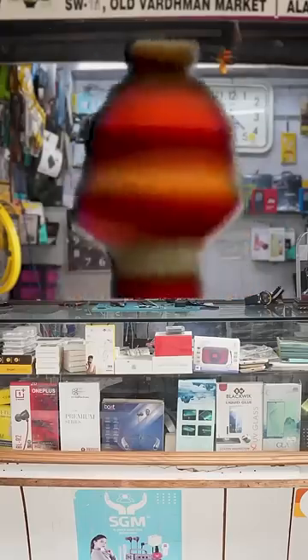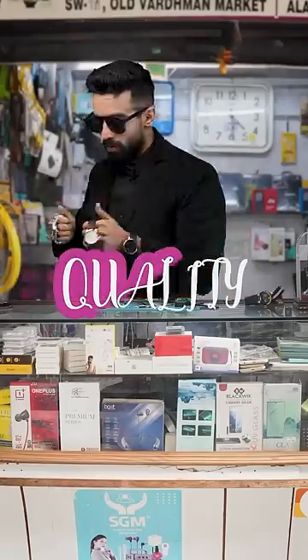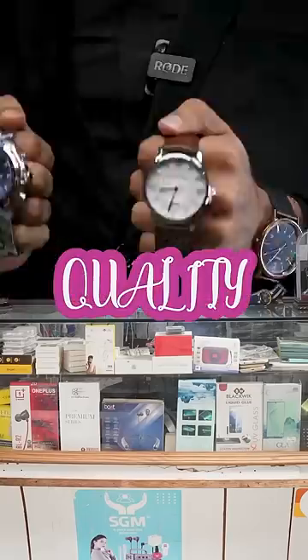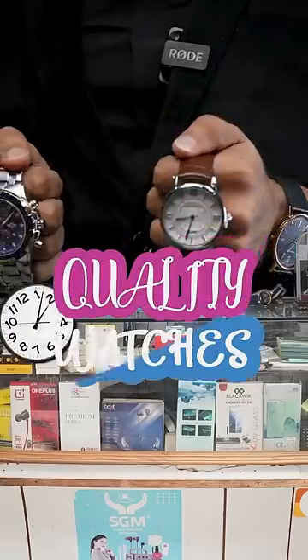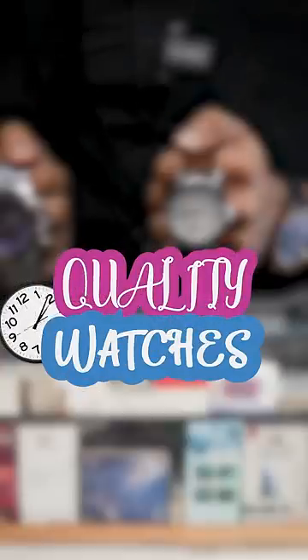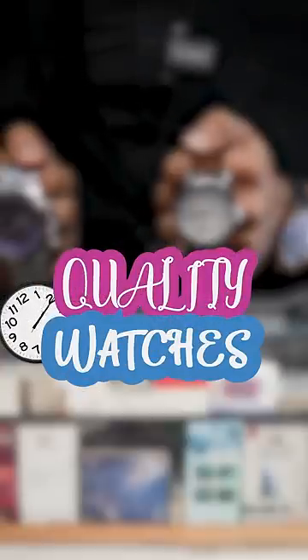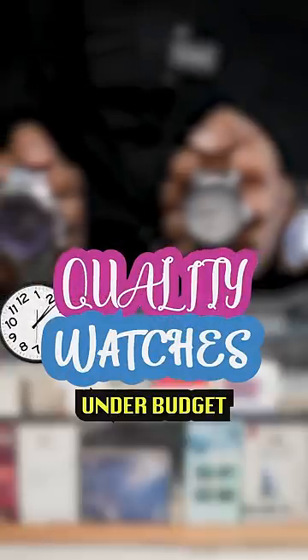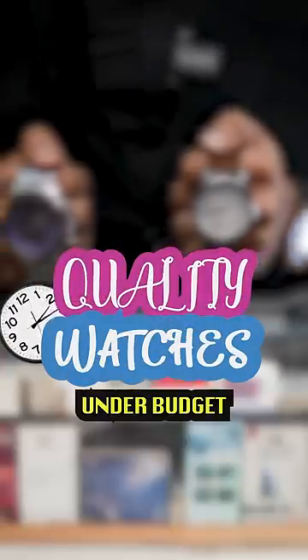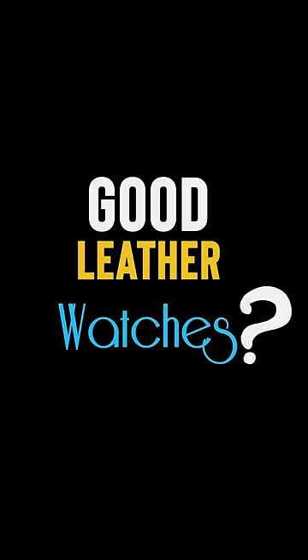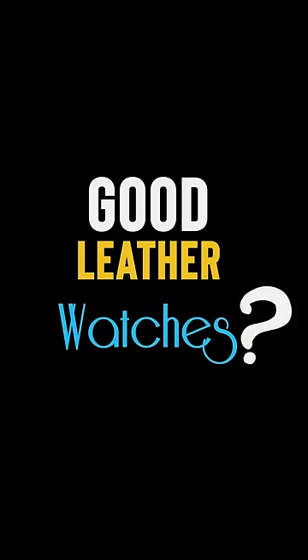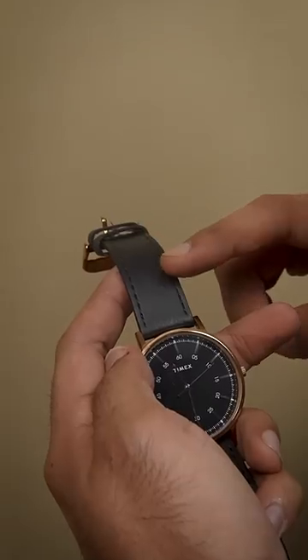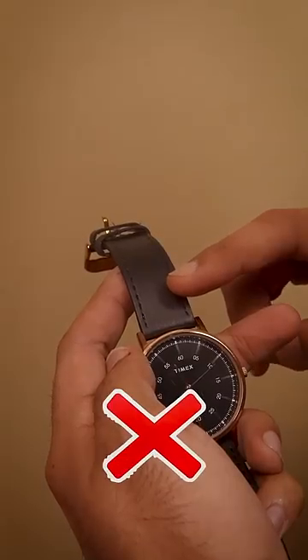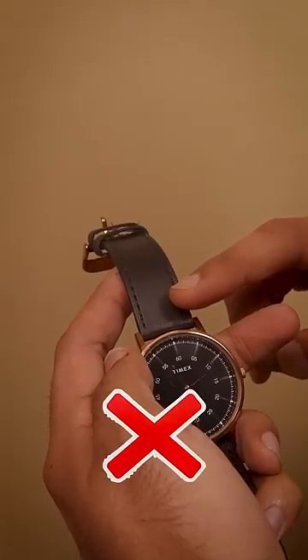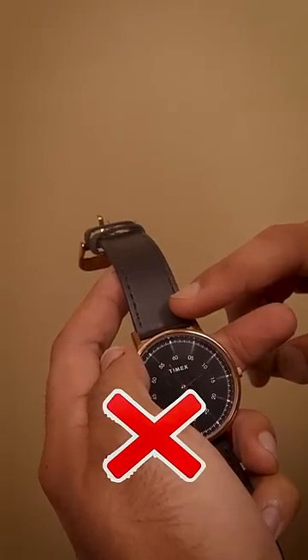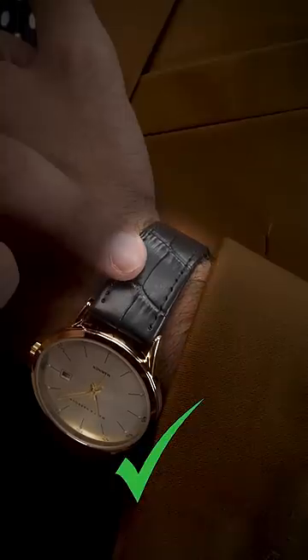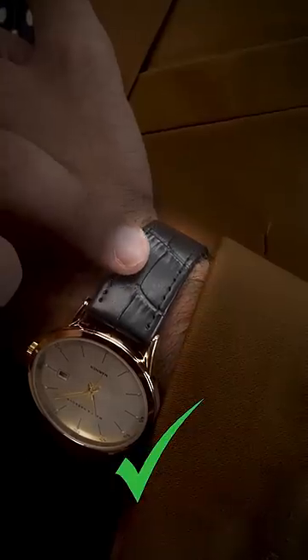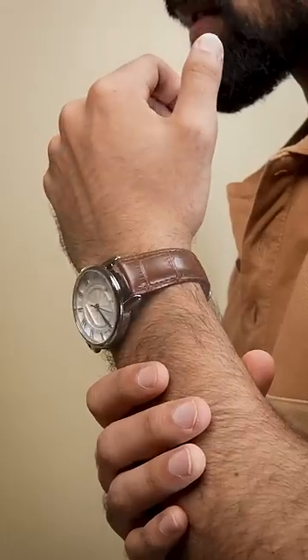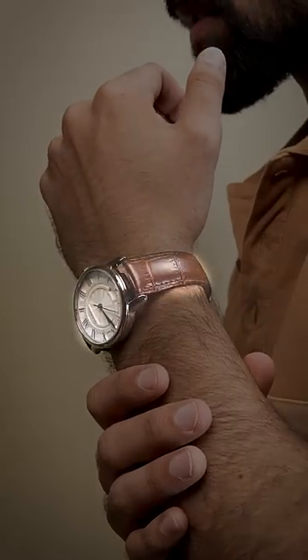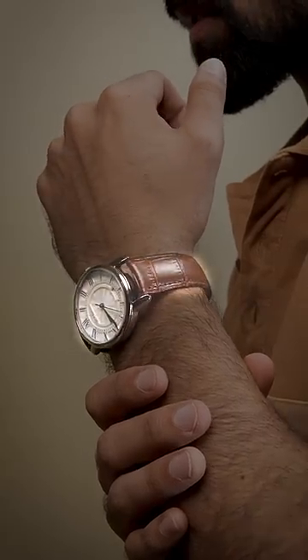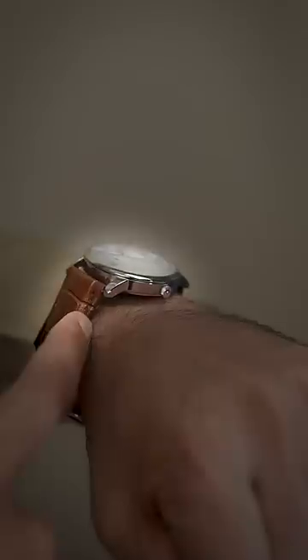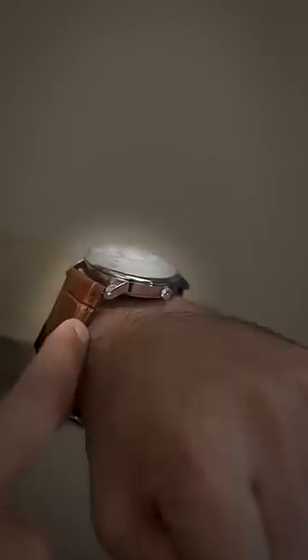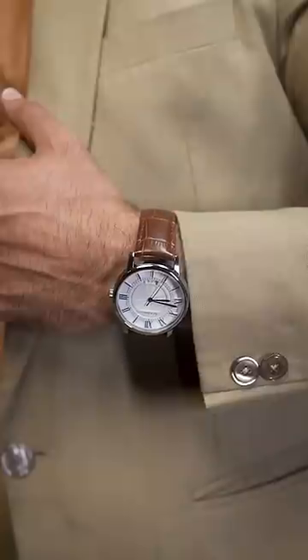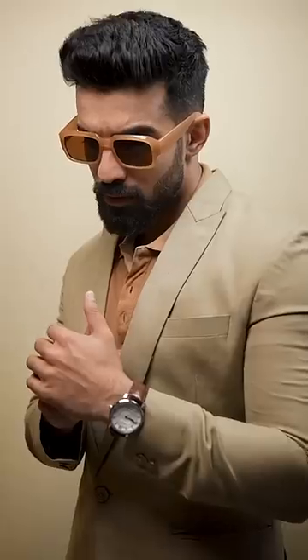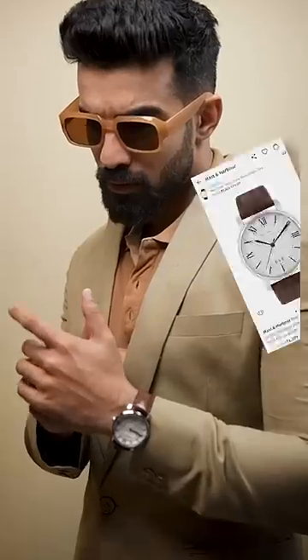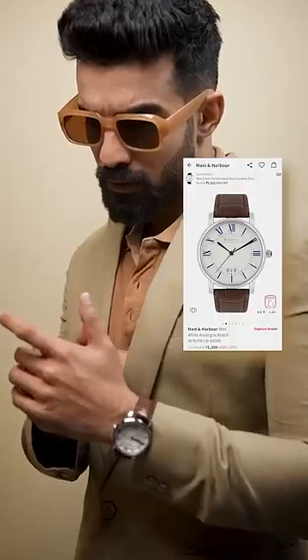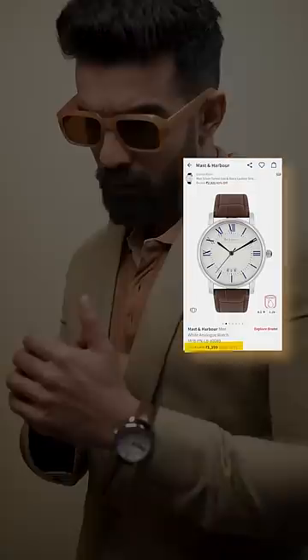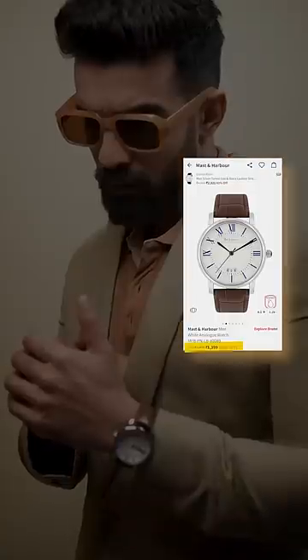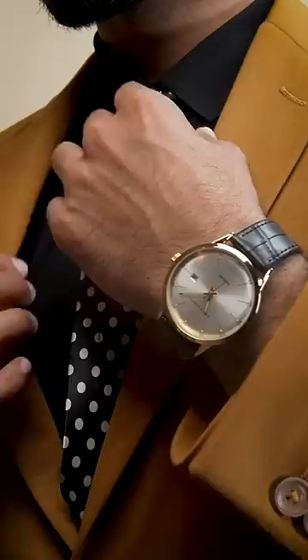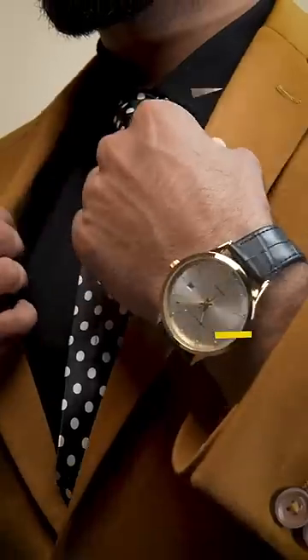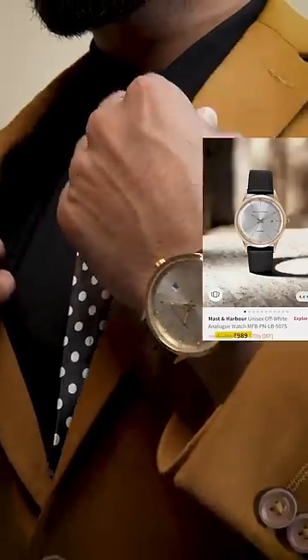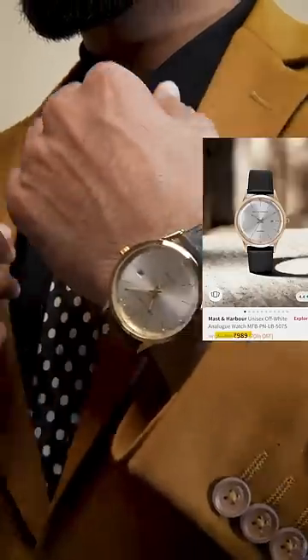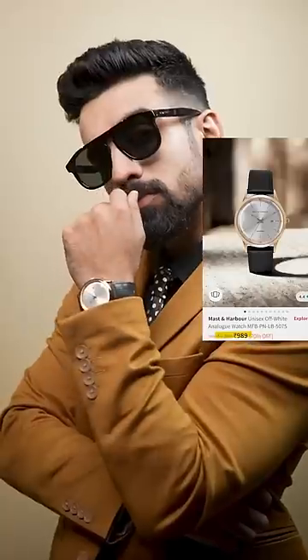Quality watches under budget. On the plane, try going for textured or croc leather strap. Slim ones will cost around $1300. Black leather watch is available for $900.